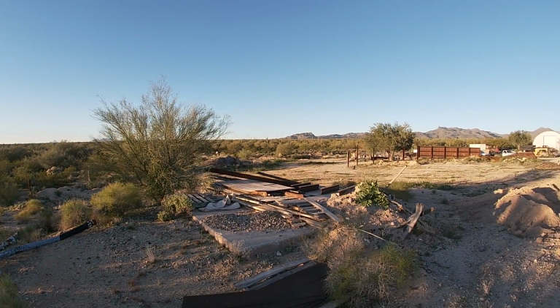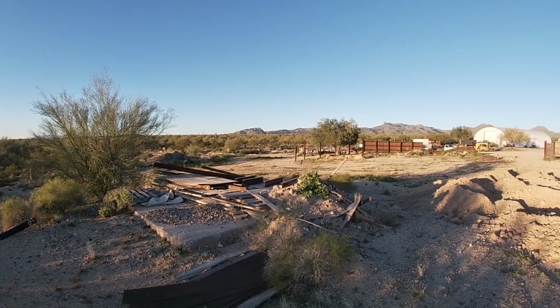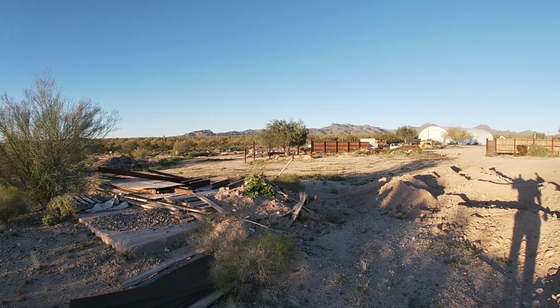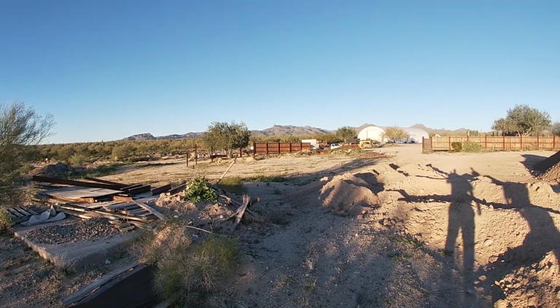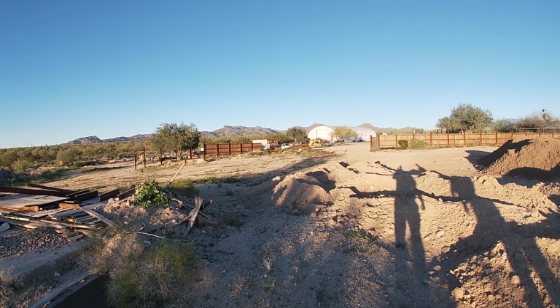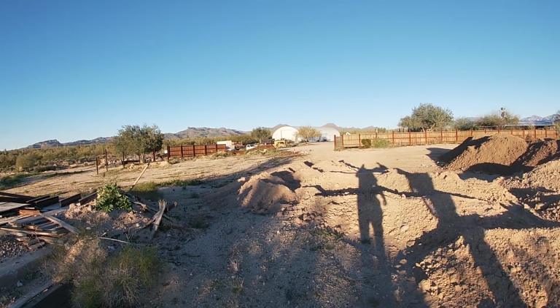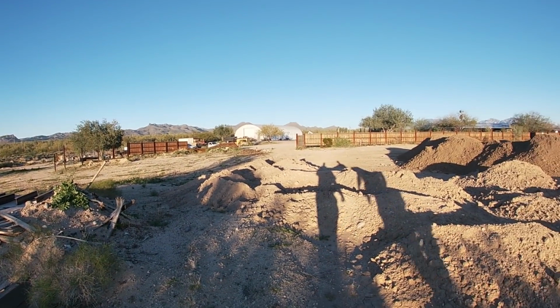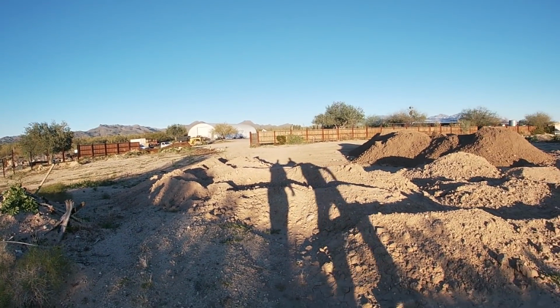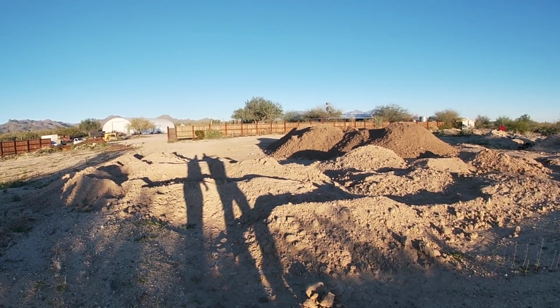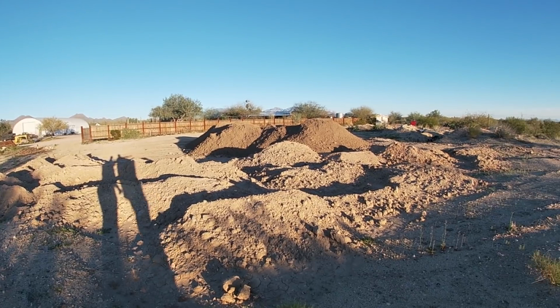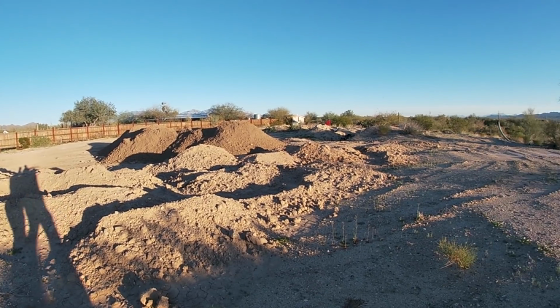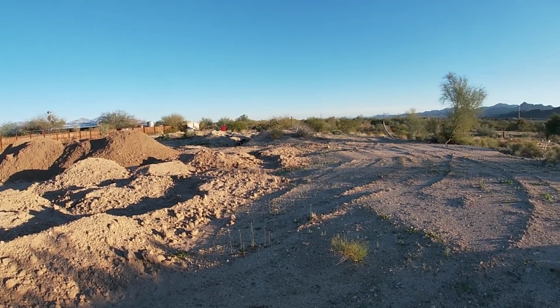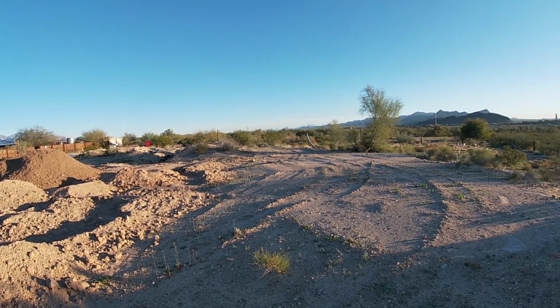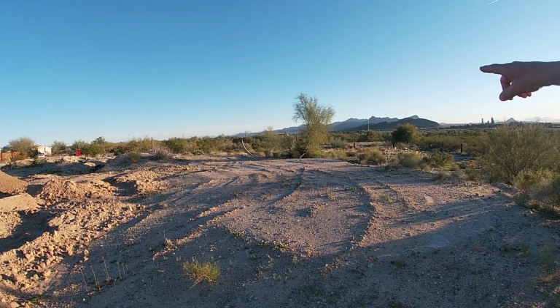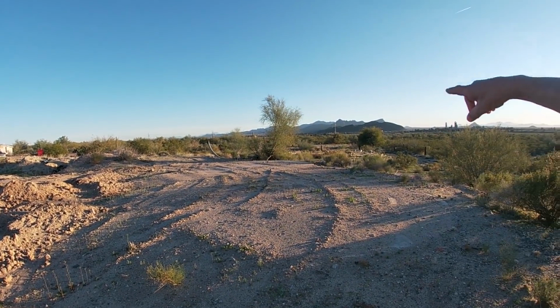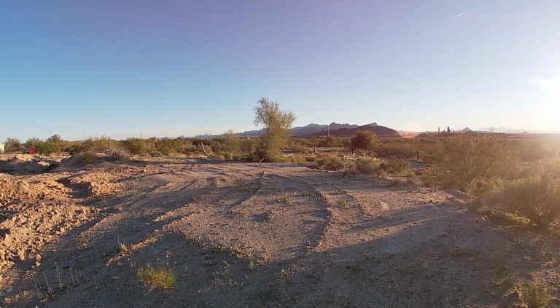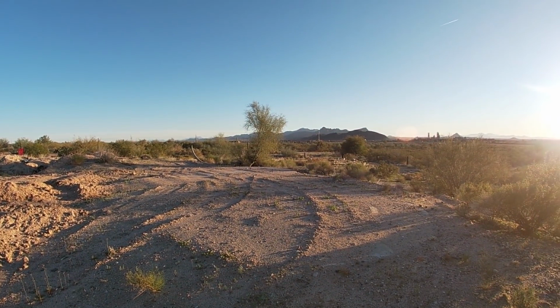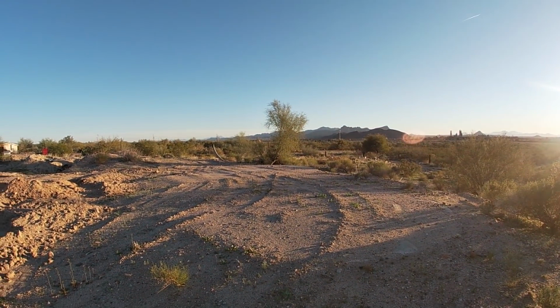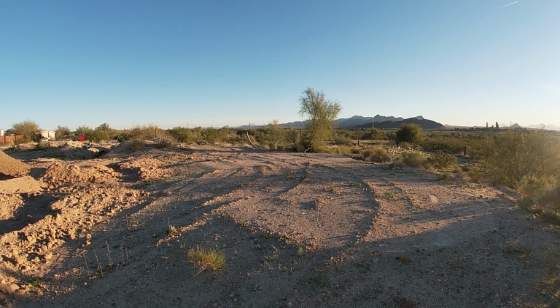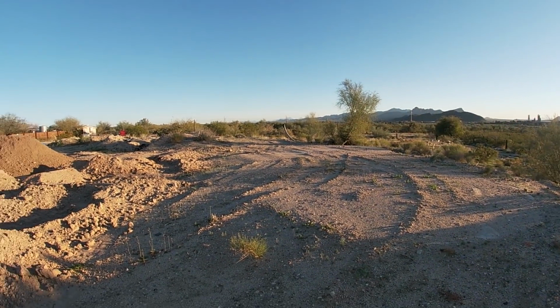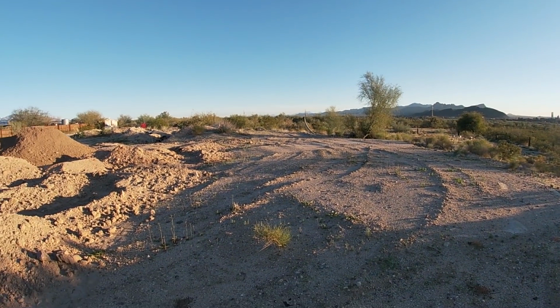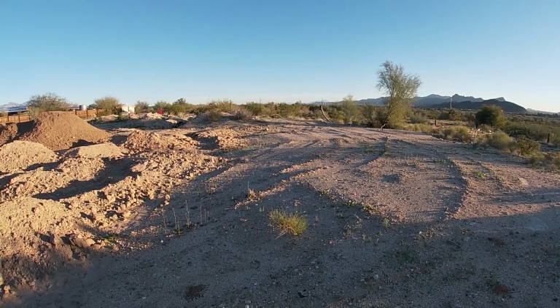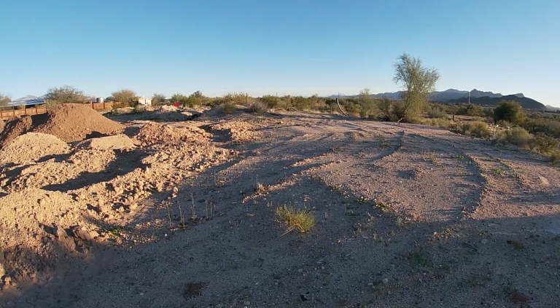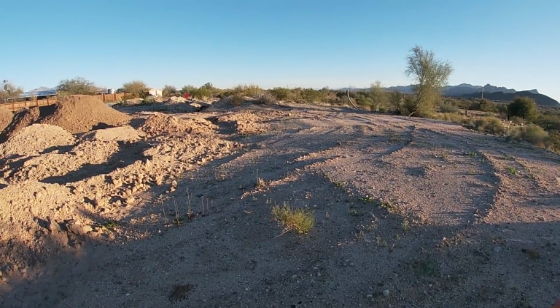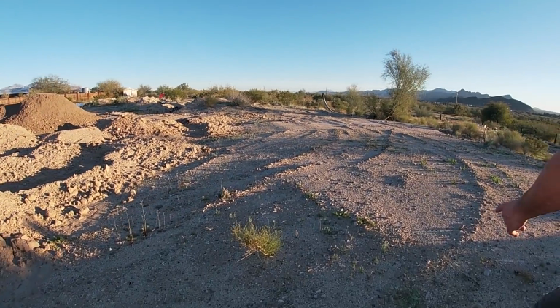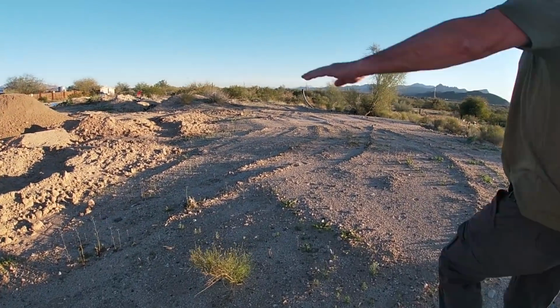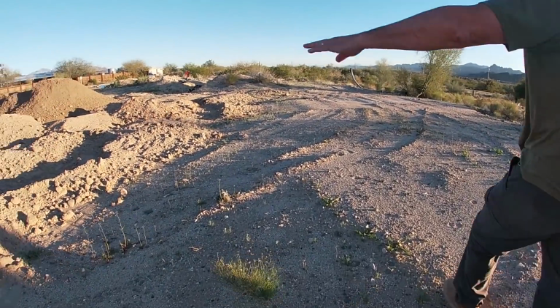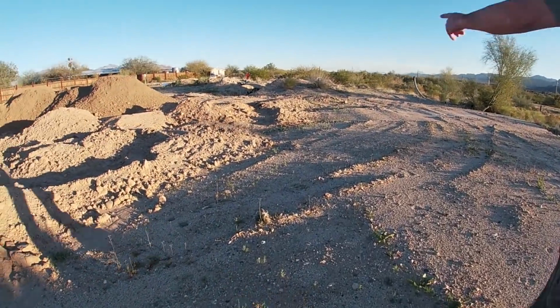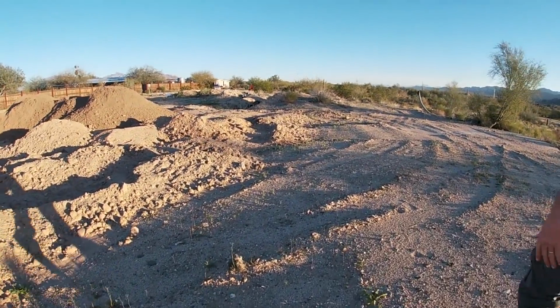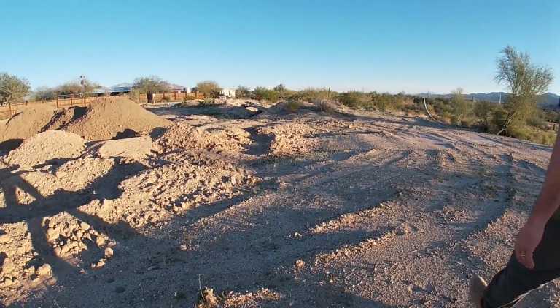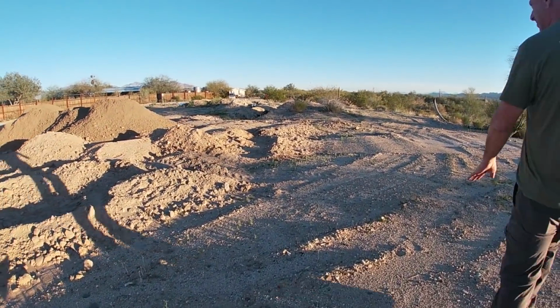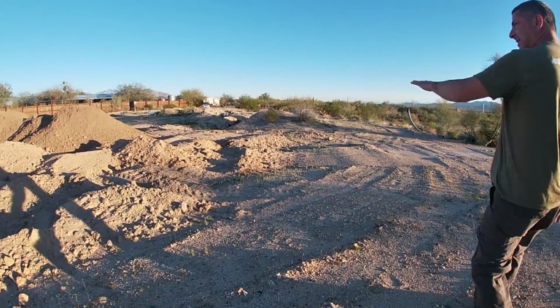I have a half million acres of state trust land here that nobody can build on, so we build this house here. If you take a look straight over that way, I've got a Walmart in the city less than 10 minutes away — it's the perfect location to build a home. We're bringing up some dirt for the house pad right now, trying to get this all nice and level.